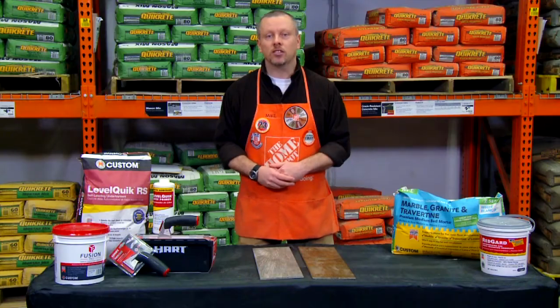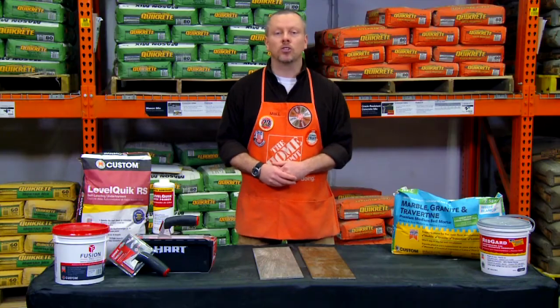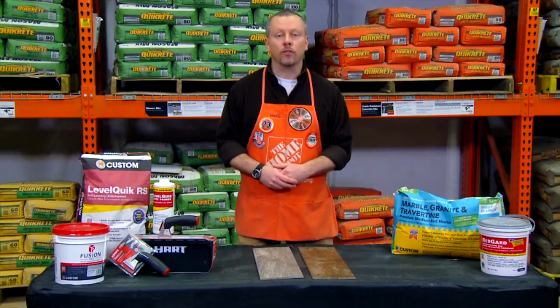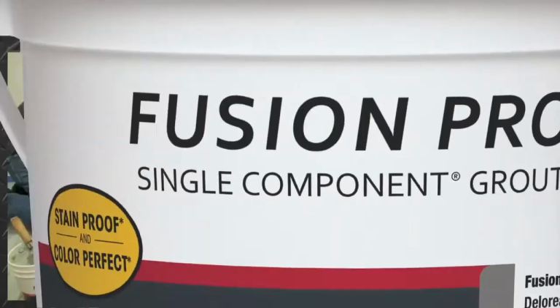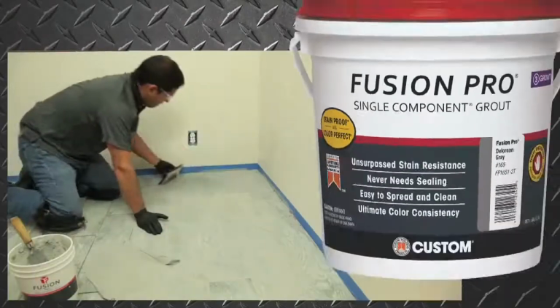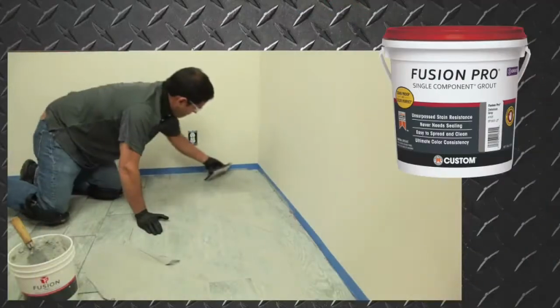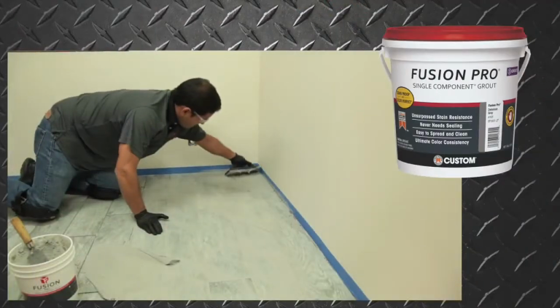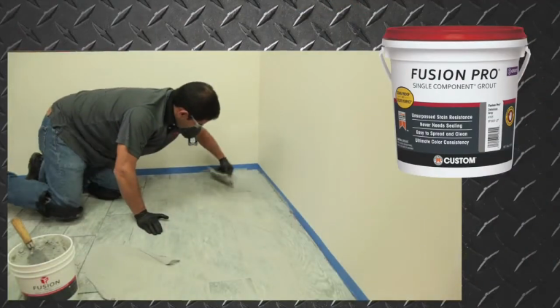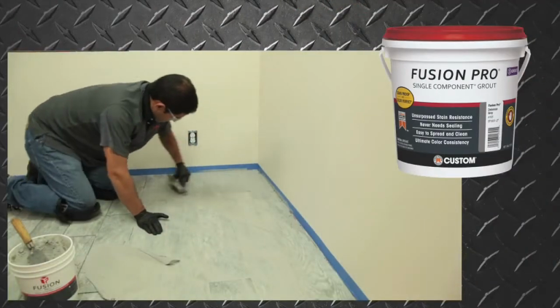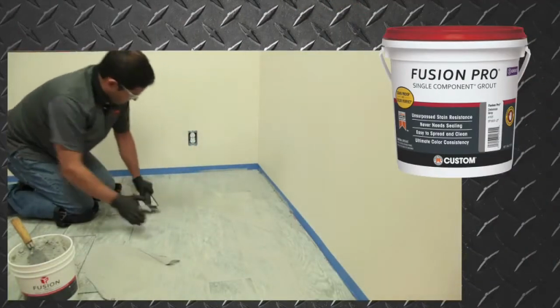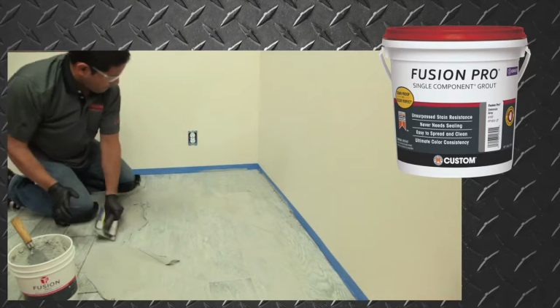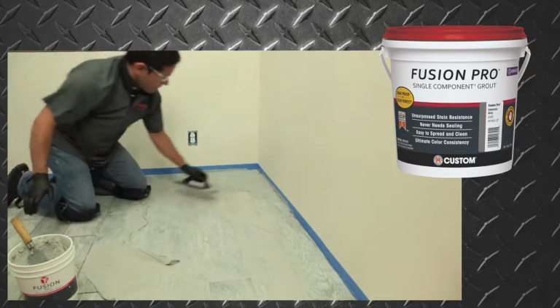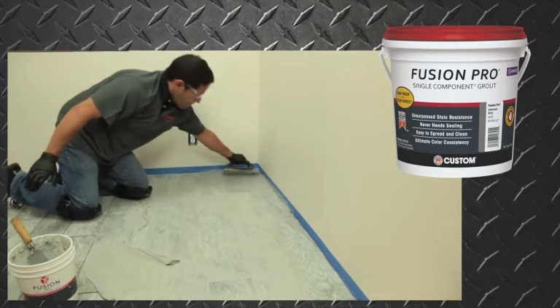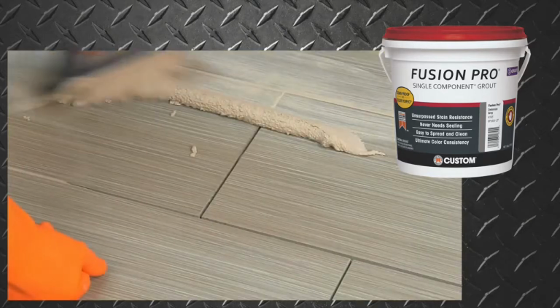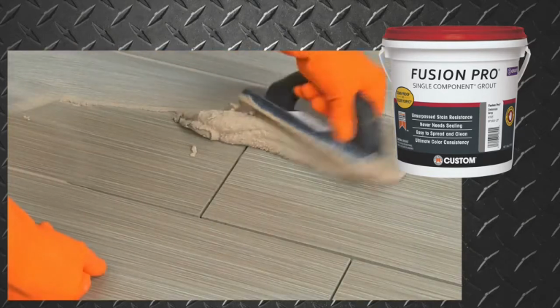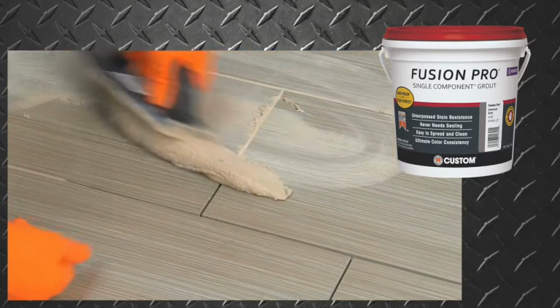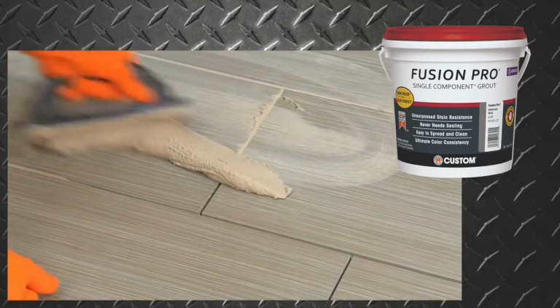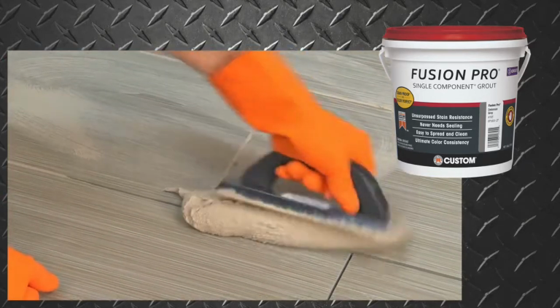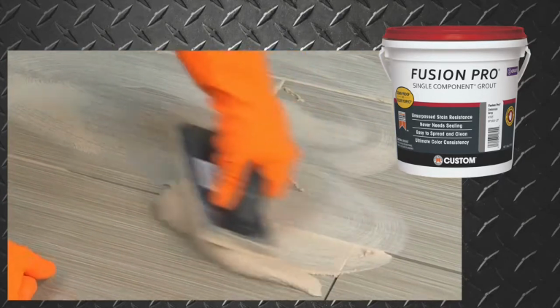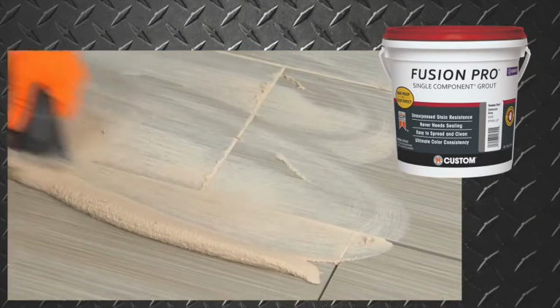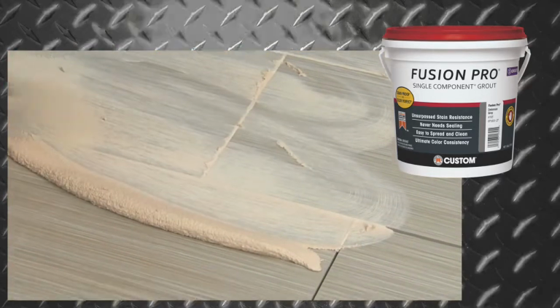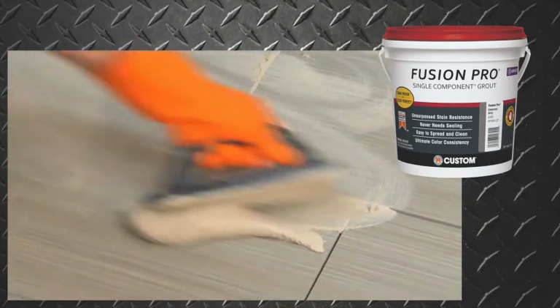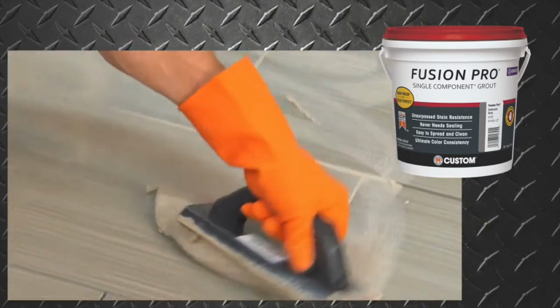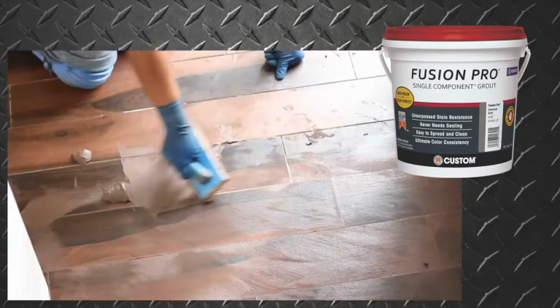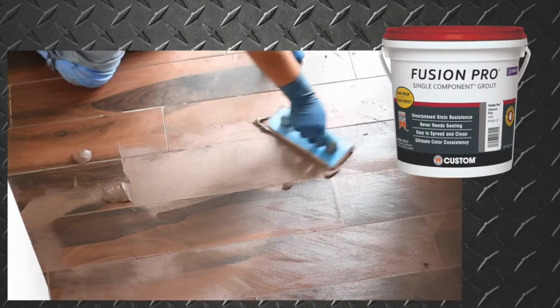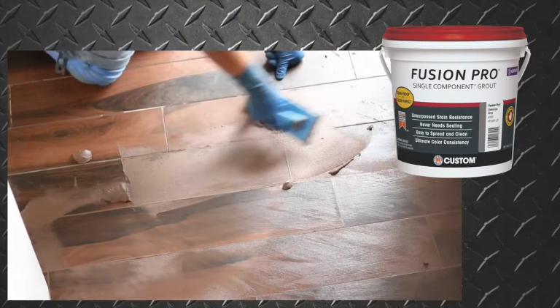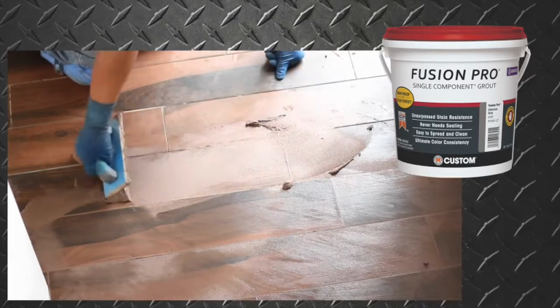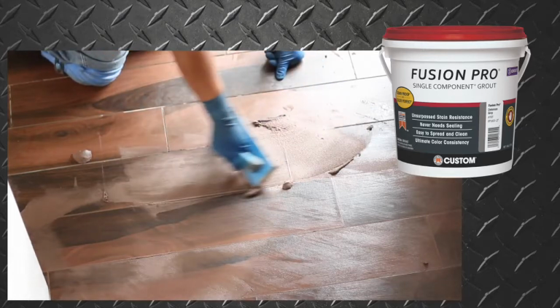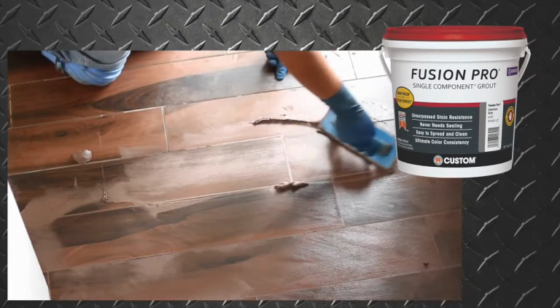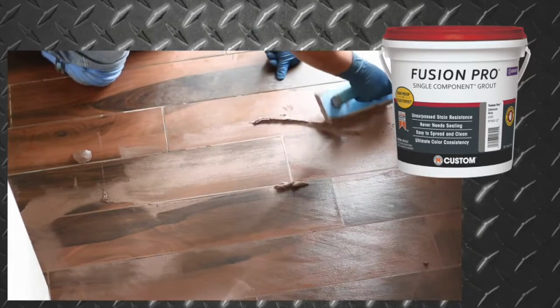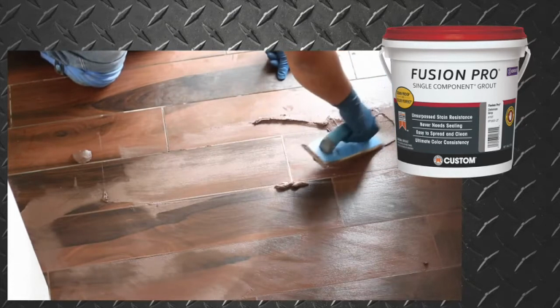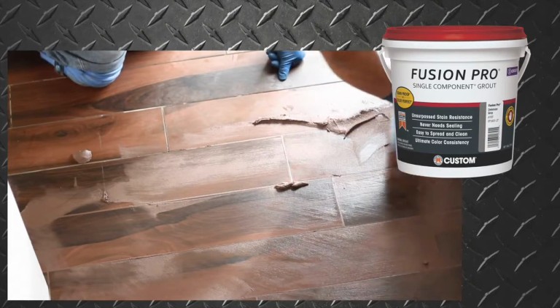Custom also offers Fusion Pro single component grout to apply after the tile is set, for unsurpassed stain resistance and color consistency. It's easy to spread, clean up, and never needs to be sealed again.